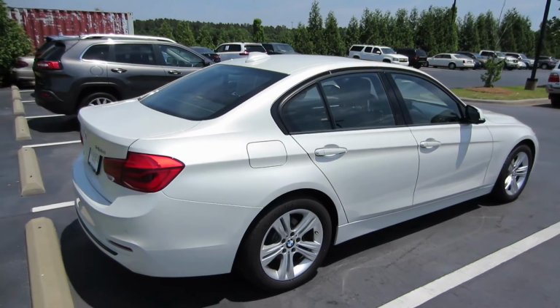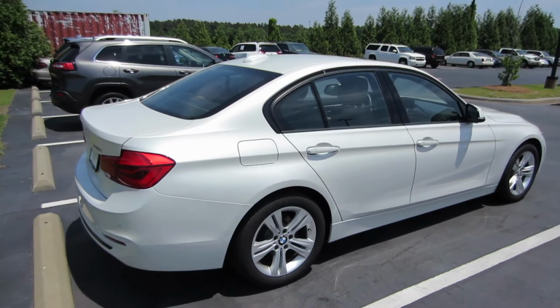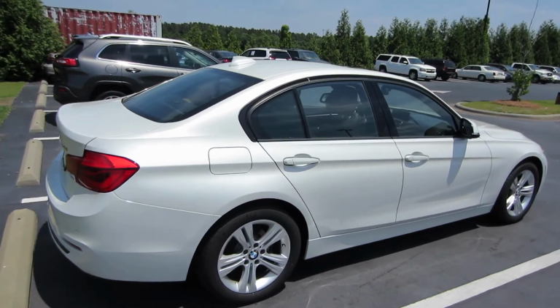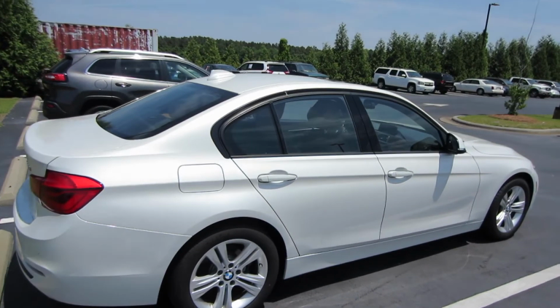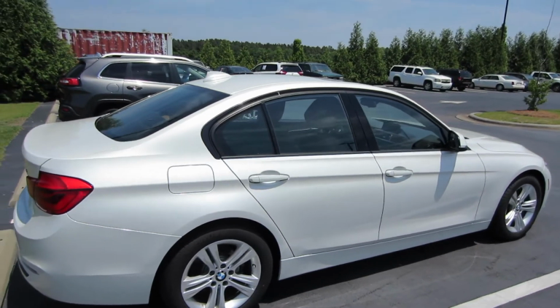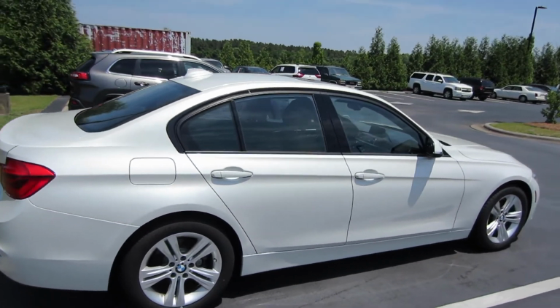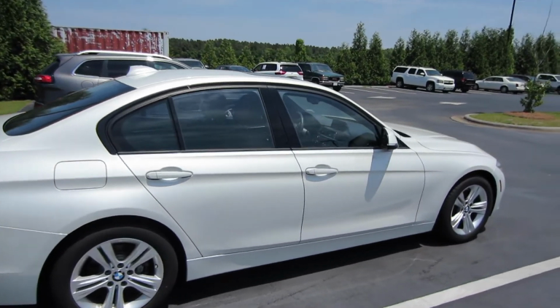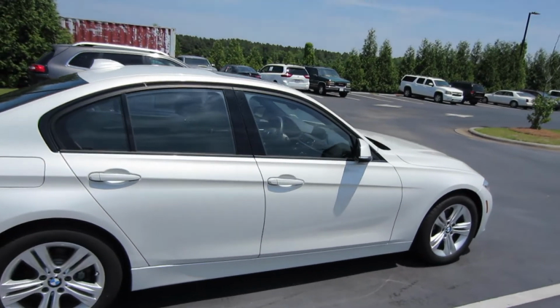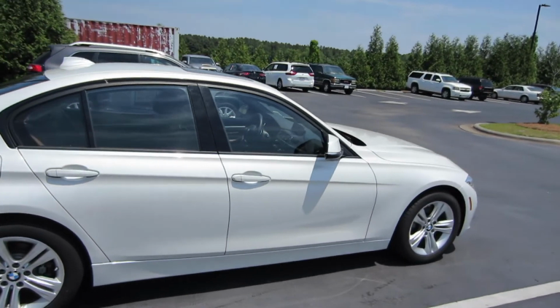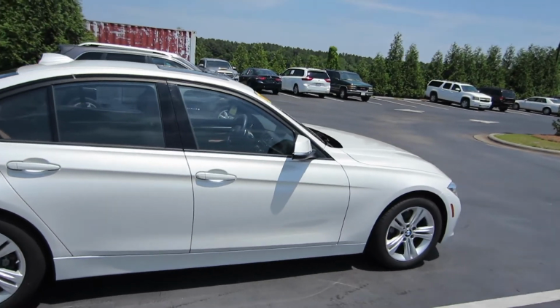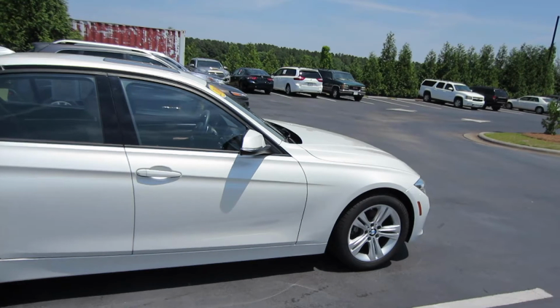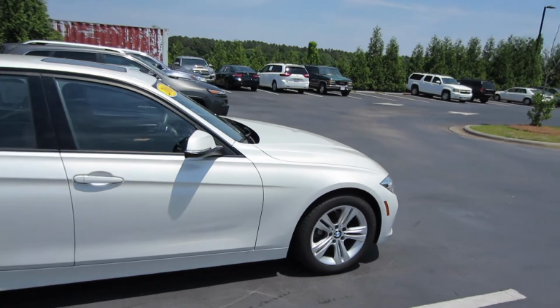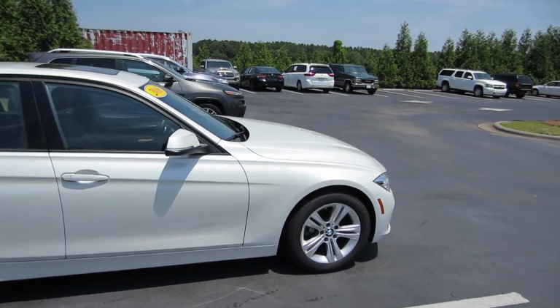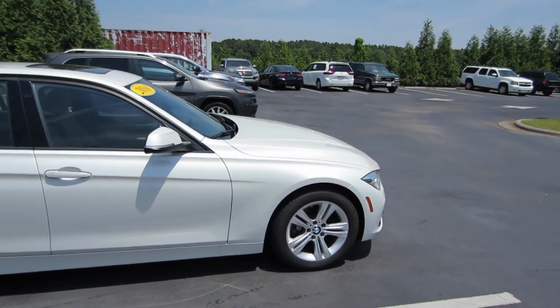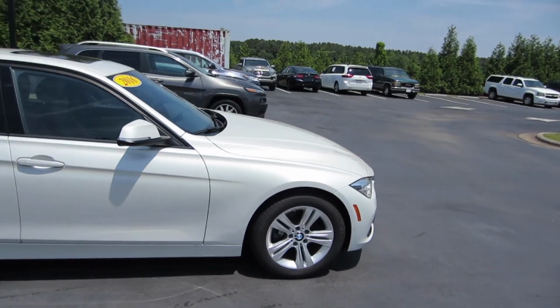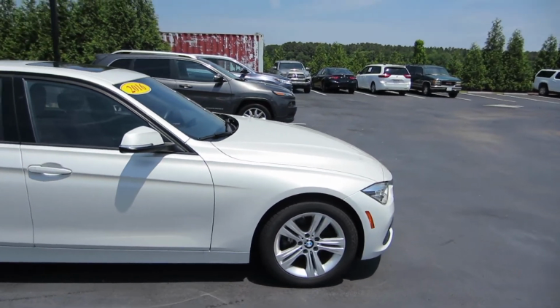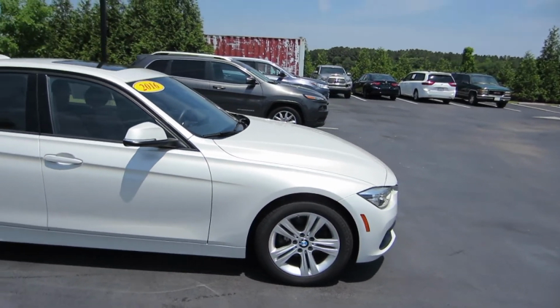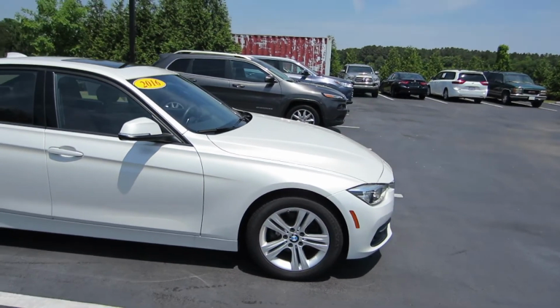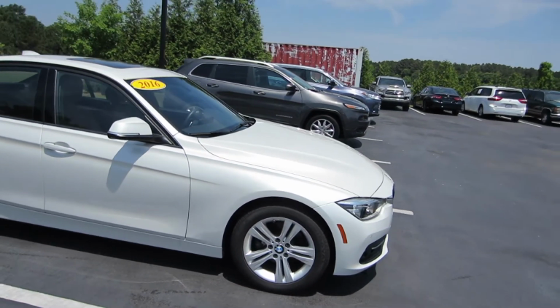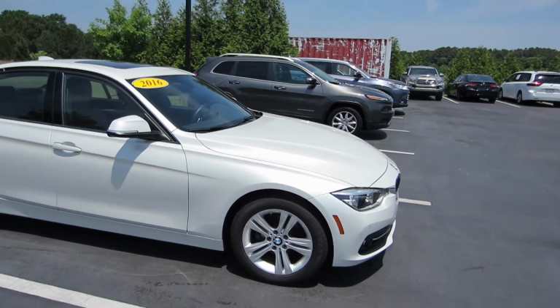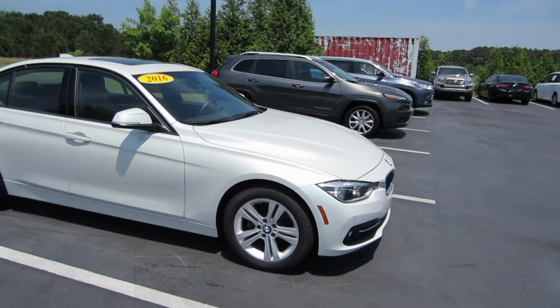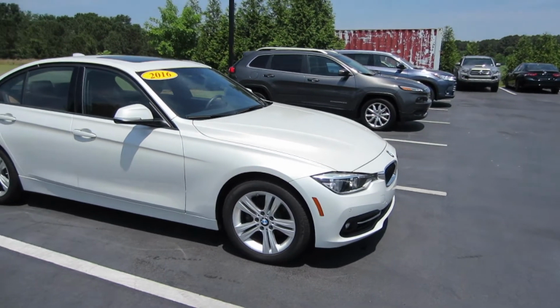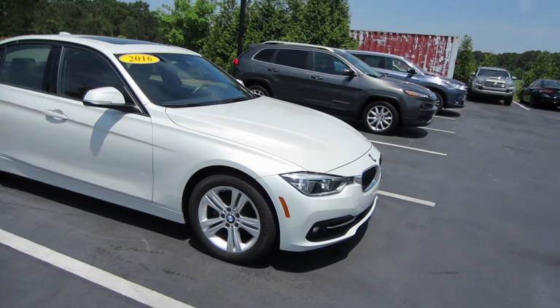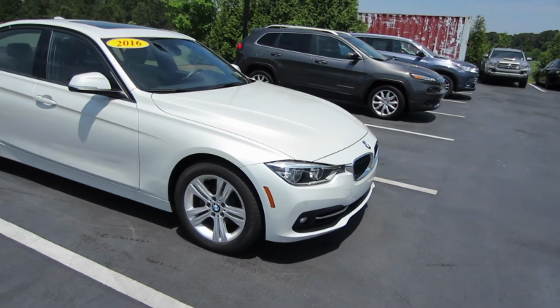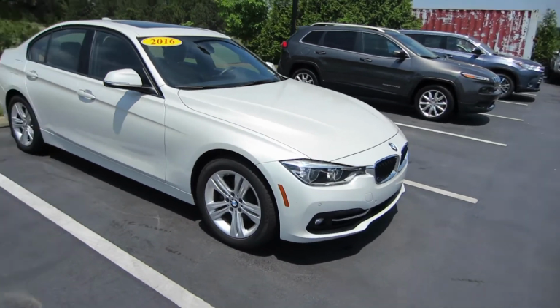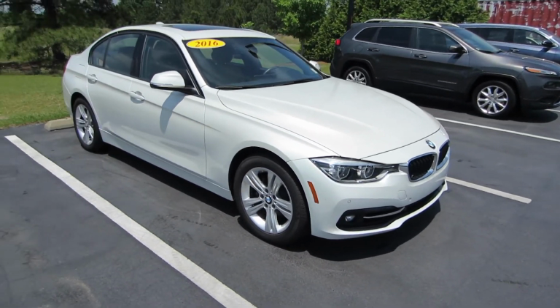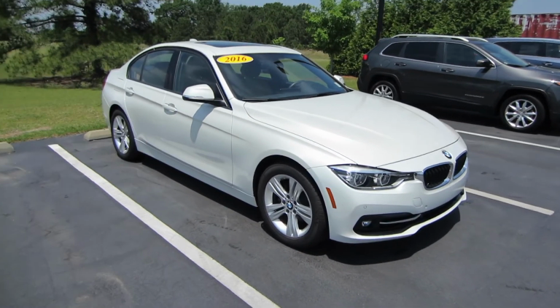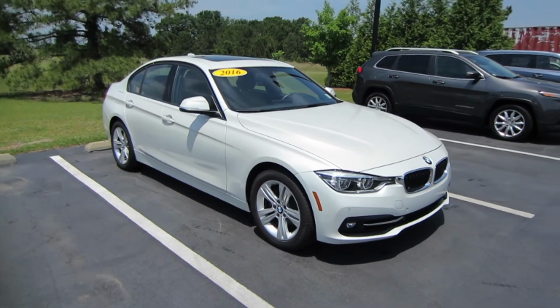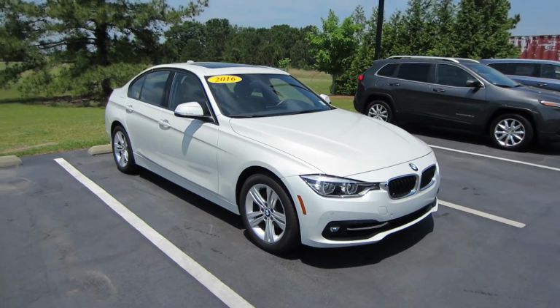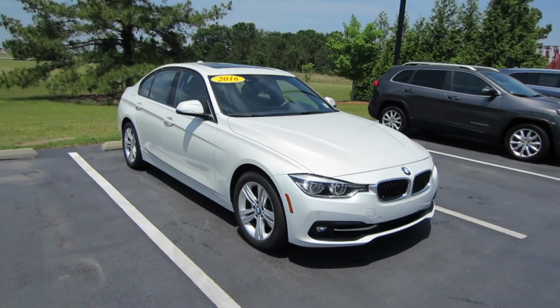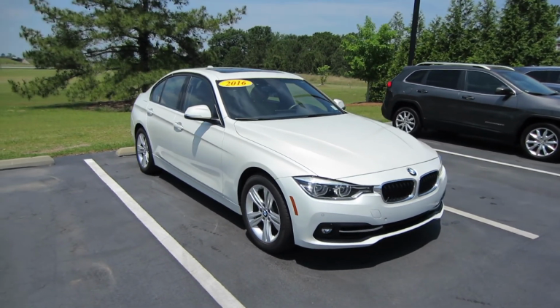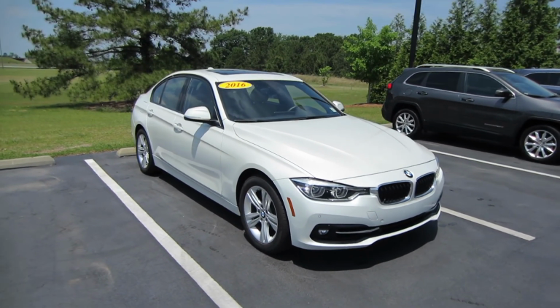And that'll be it for this 2016 BMW 328i. If you are interested in this vehicle or any of the models here at Massey Toyota, feel free to contact them — all the information is in the description below. Thank you guys for watching and I will see you in my next video.